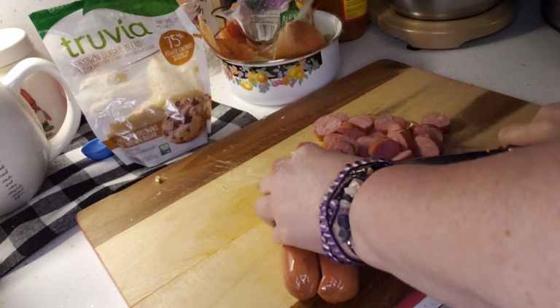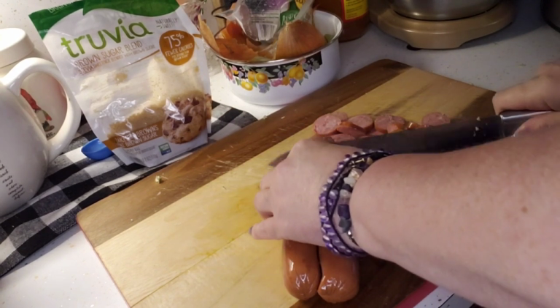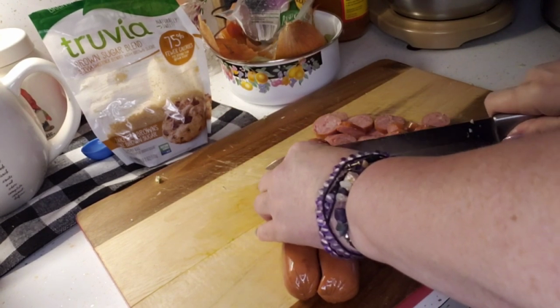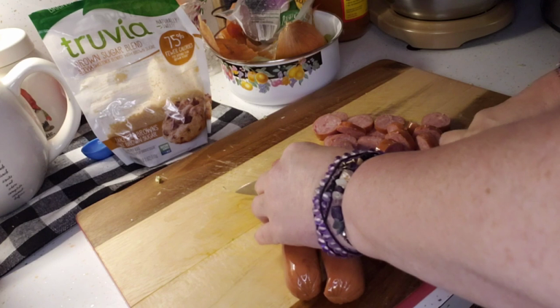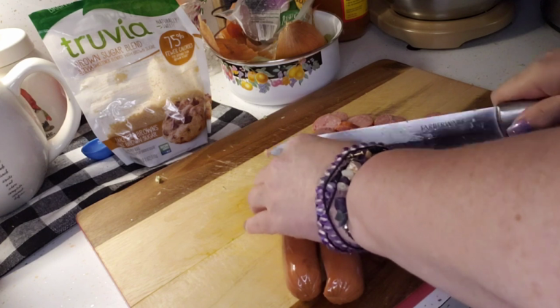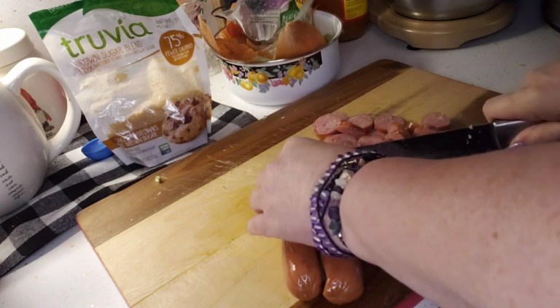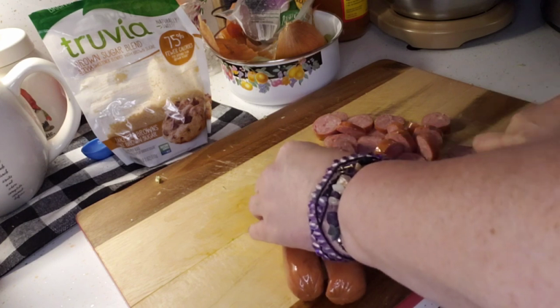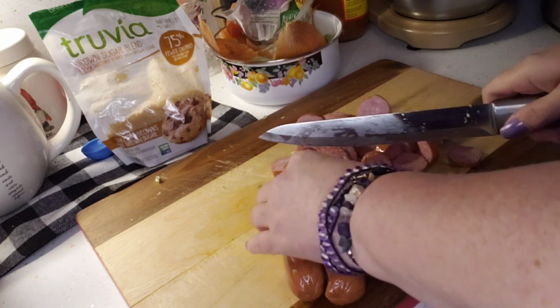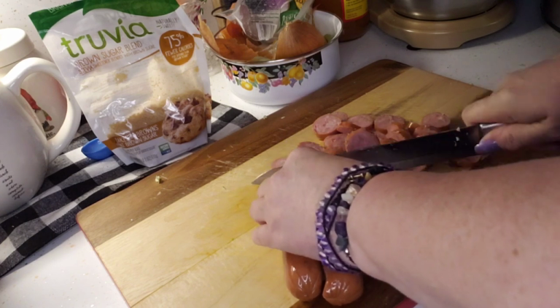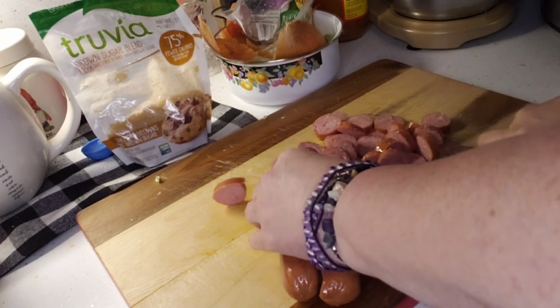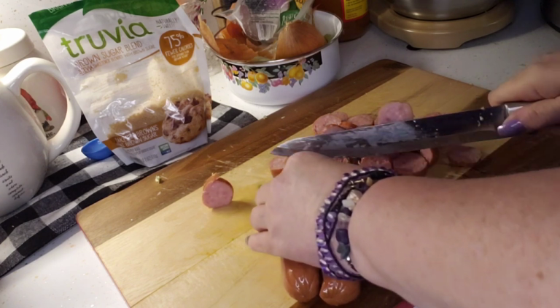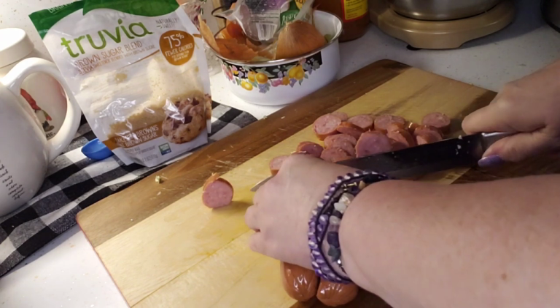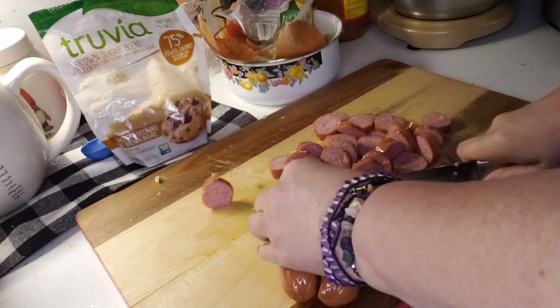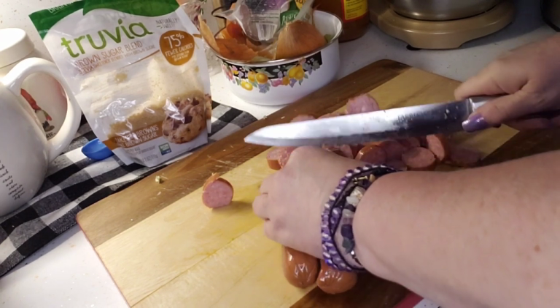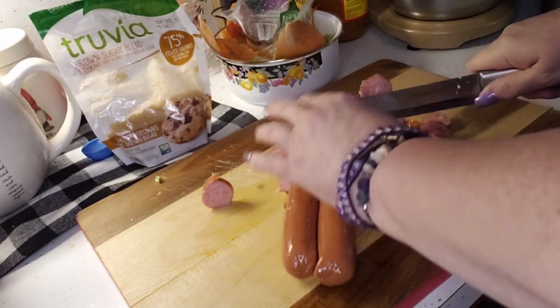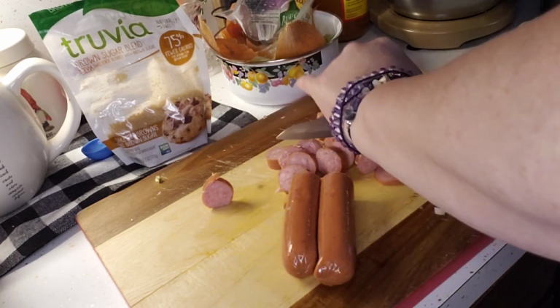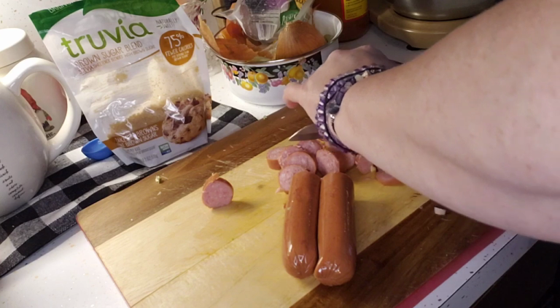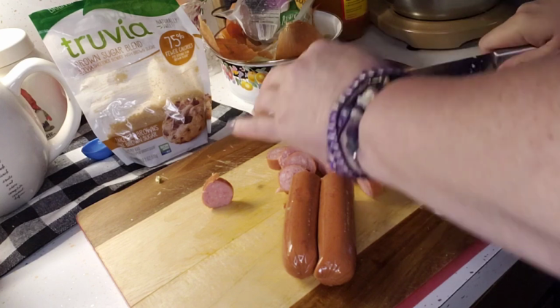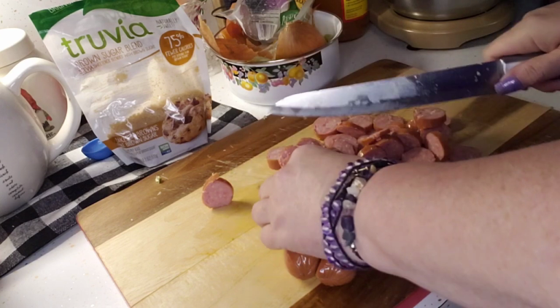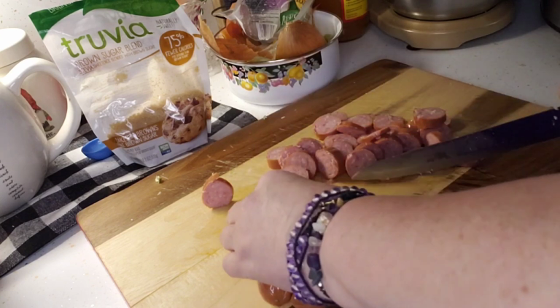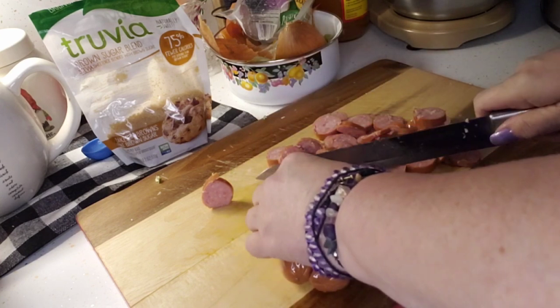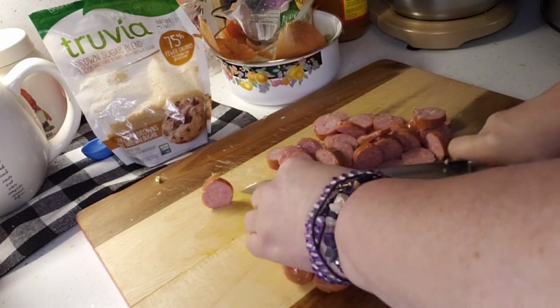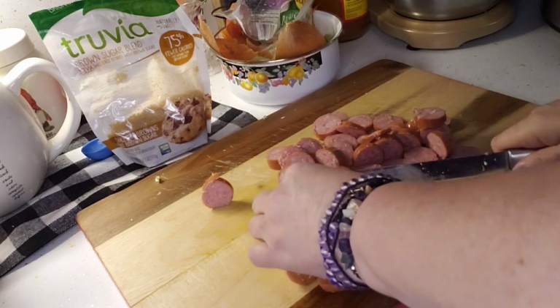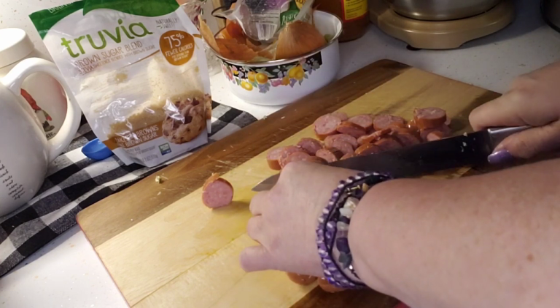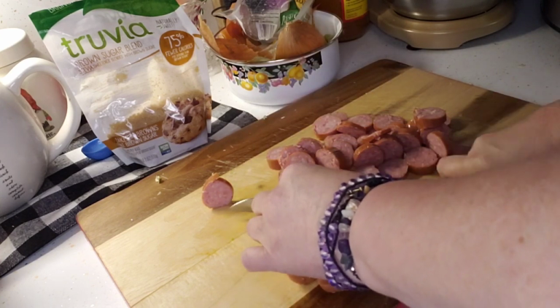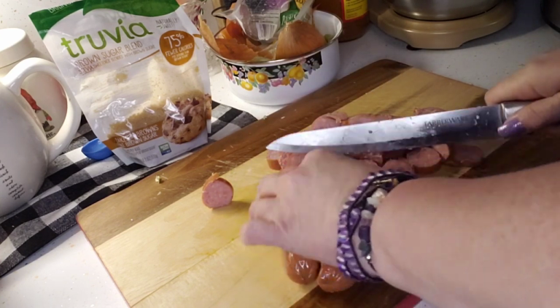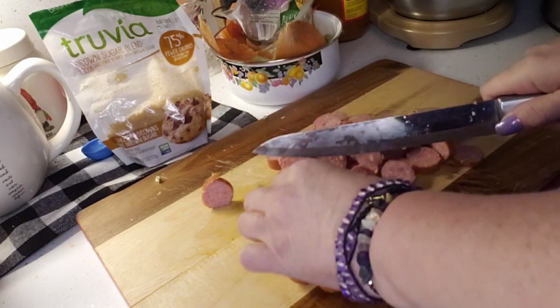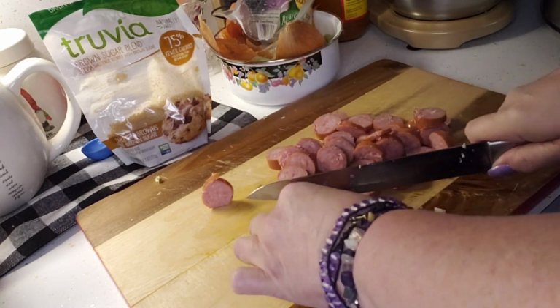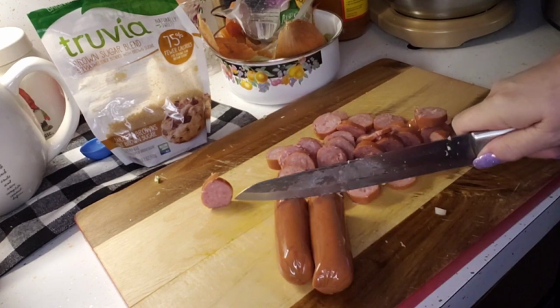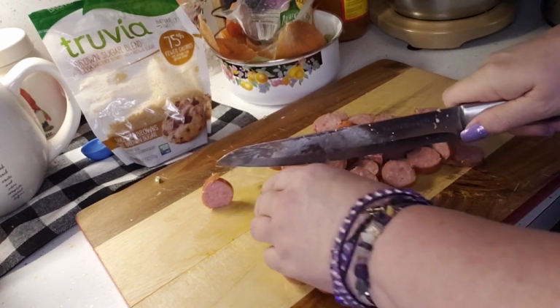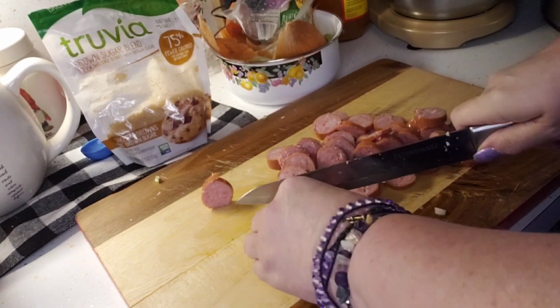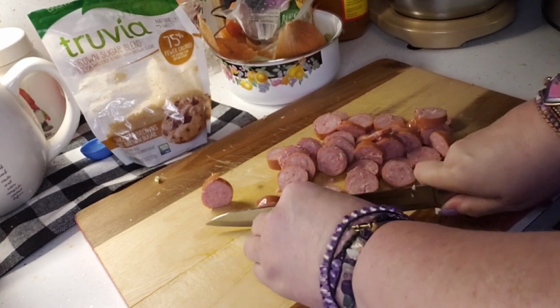I'll definitely want to come back later and give this a stir and check on it, mainly because I want to make sure the bacon grease is nice and distributed. All of that goes on top.